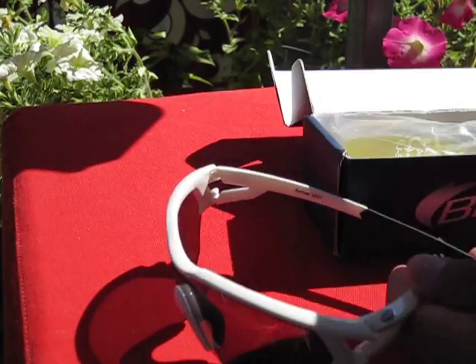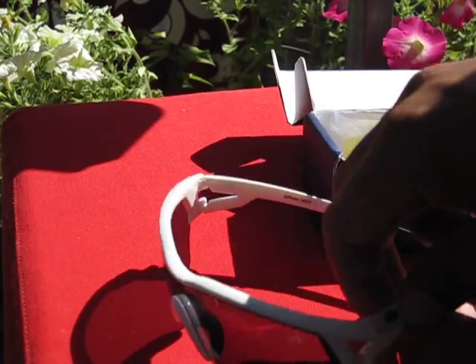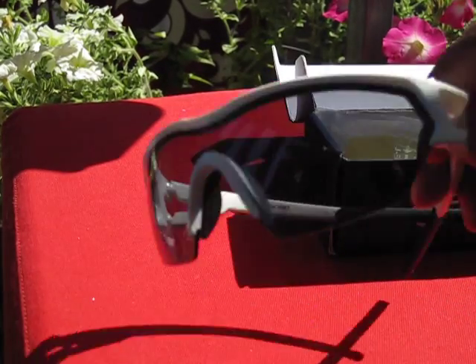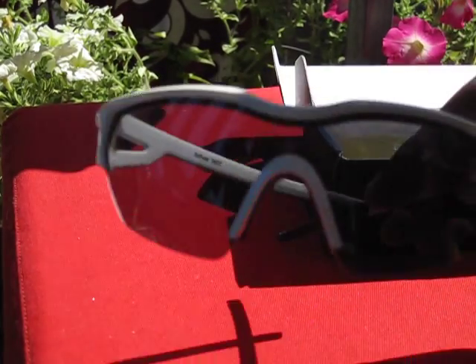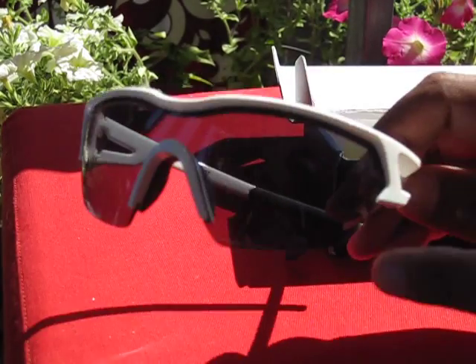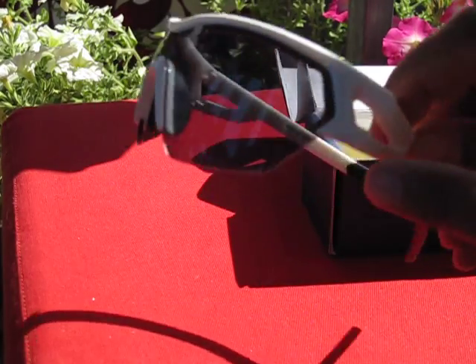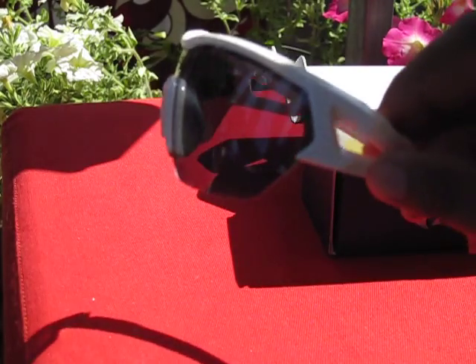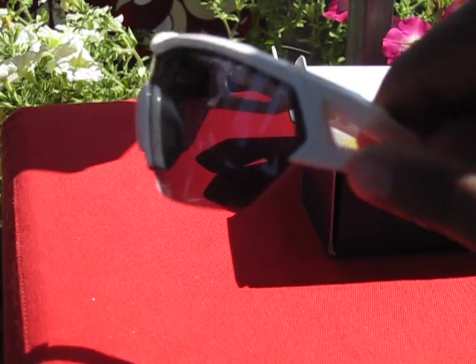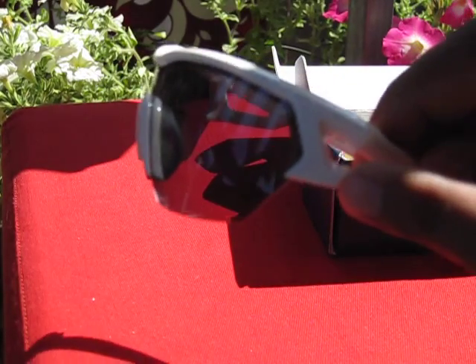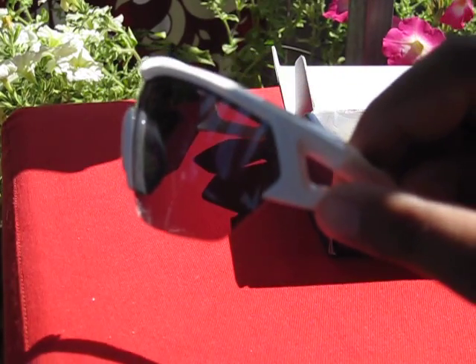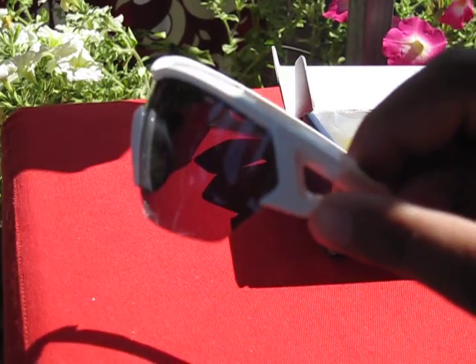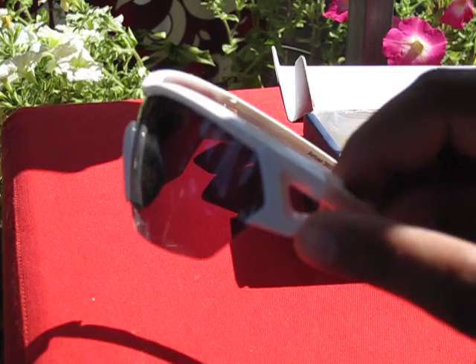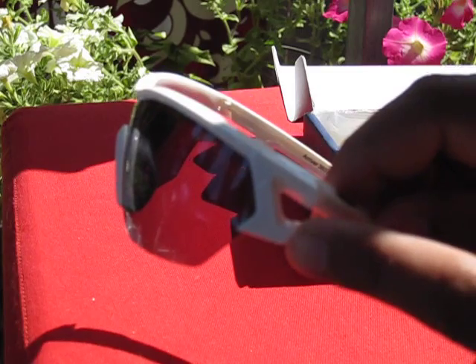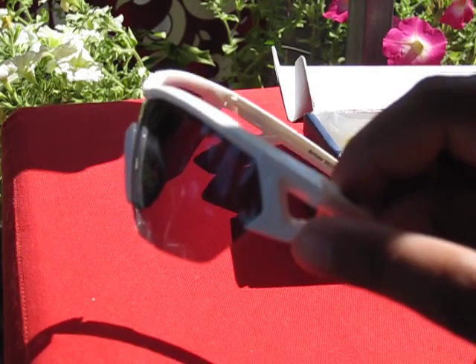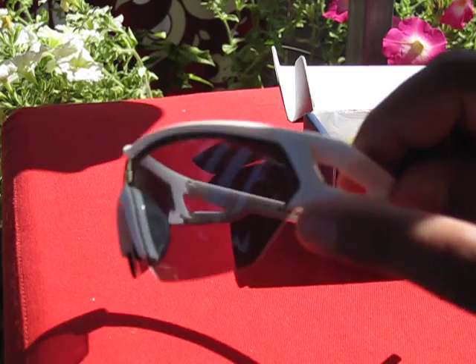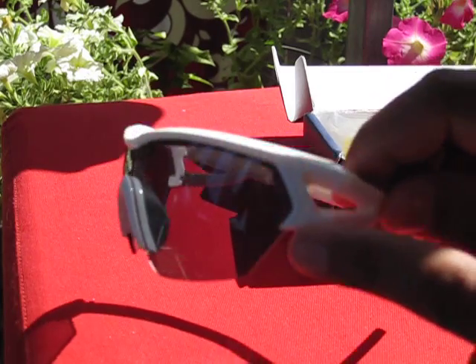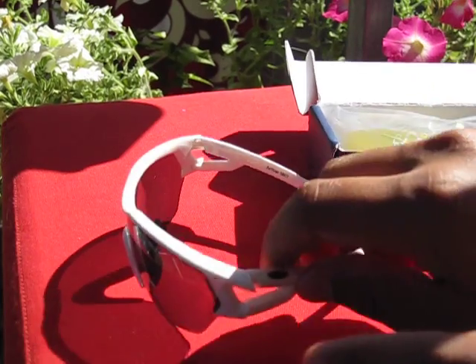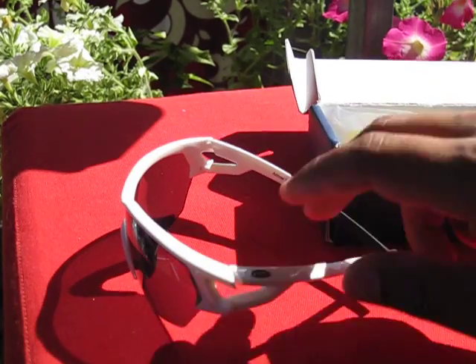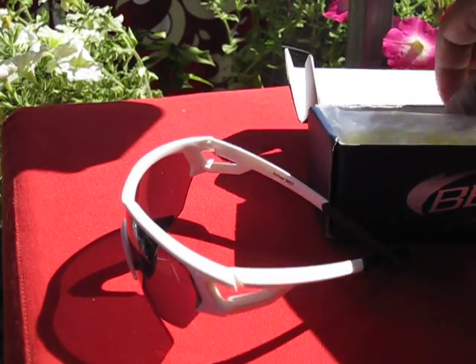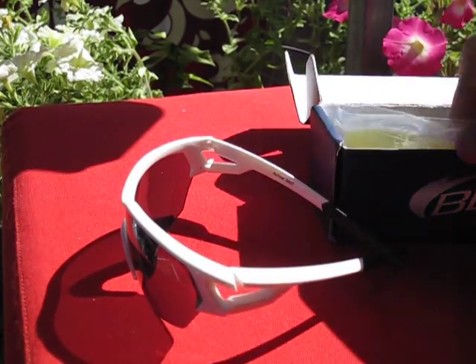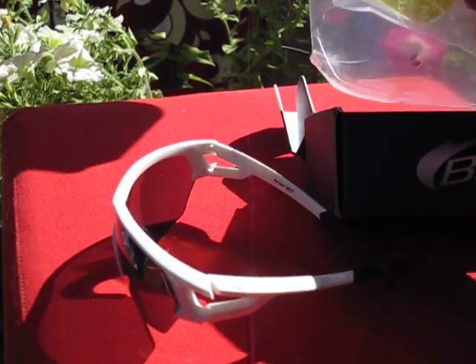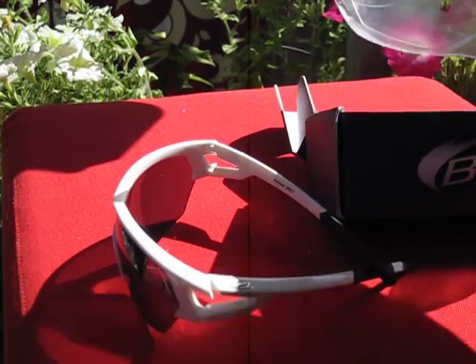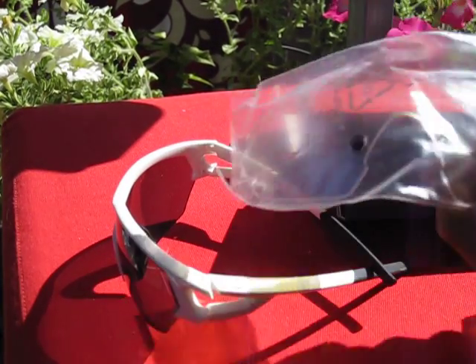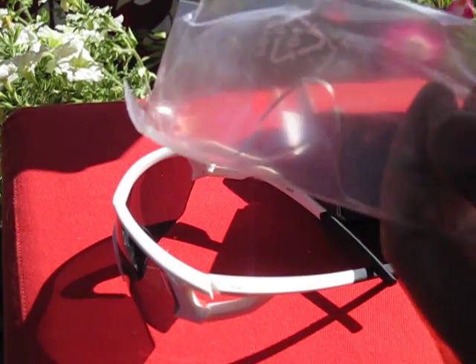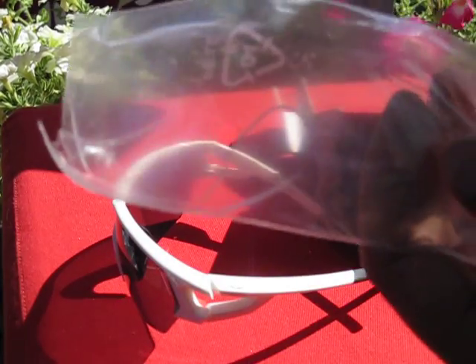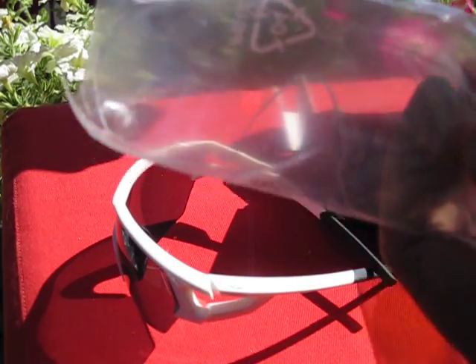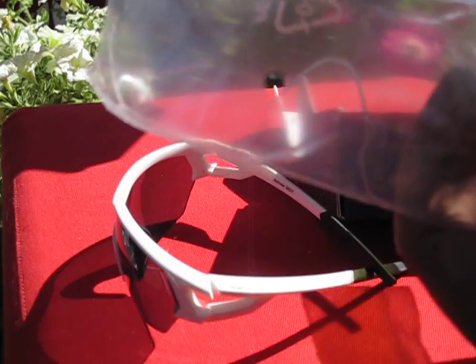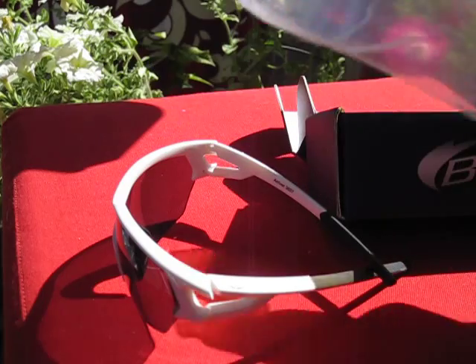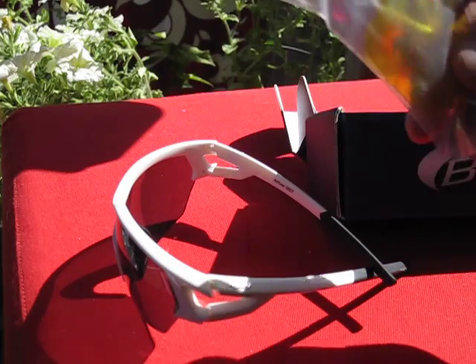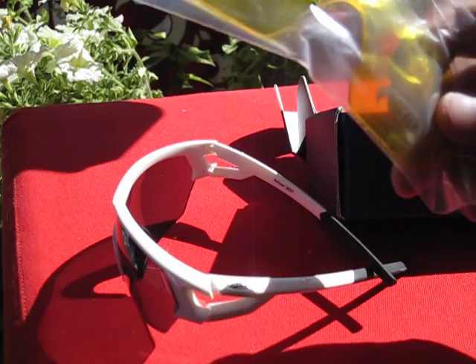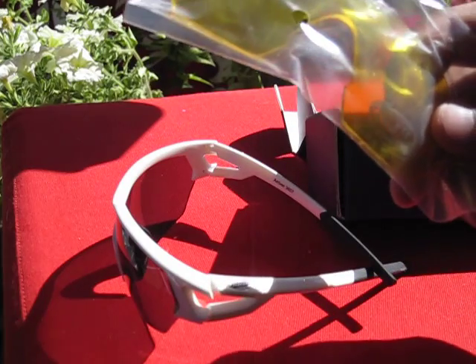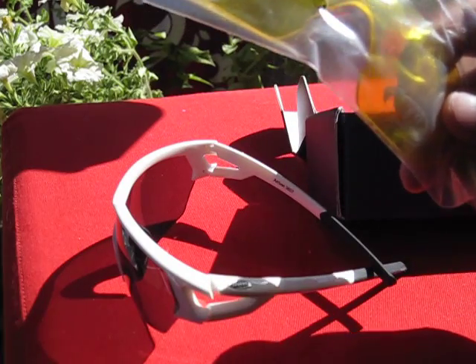It comes with these three lenses: a smoke lens, one clear lens, and also one yellow lens.